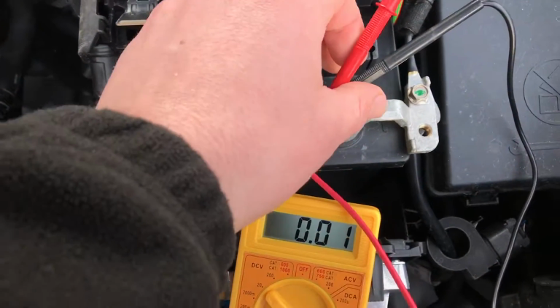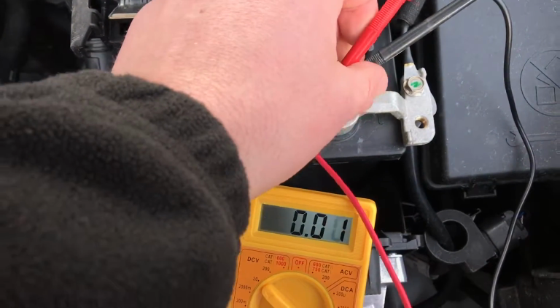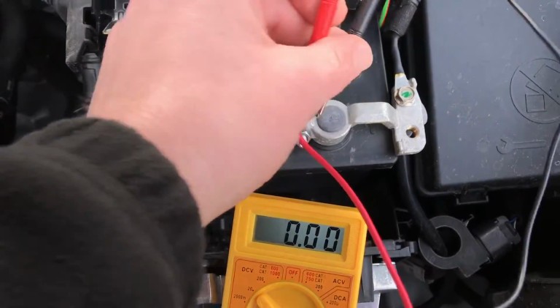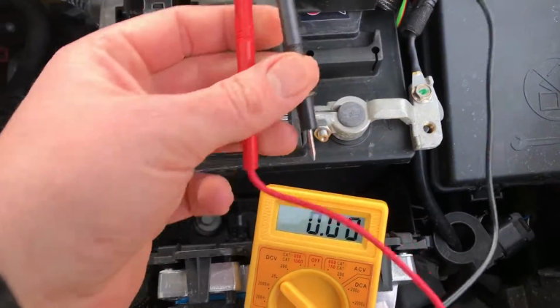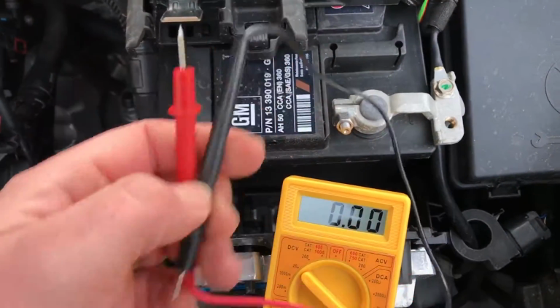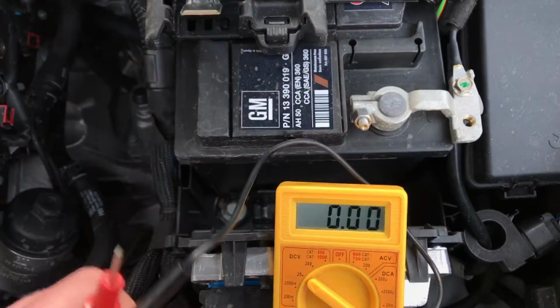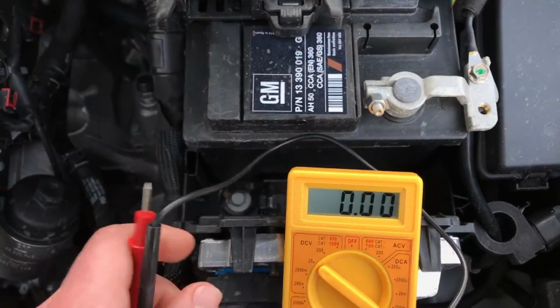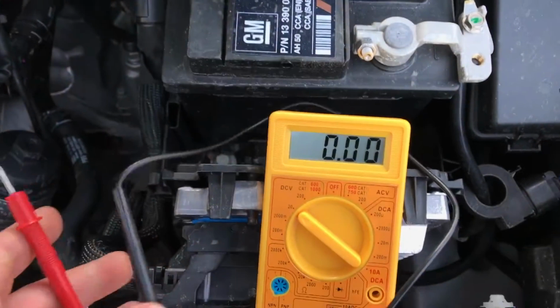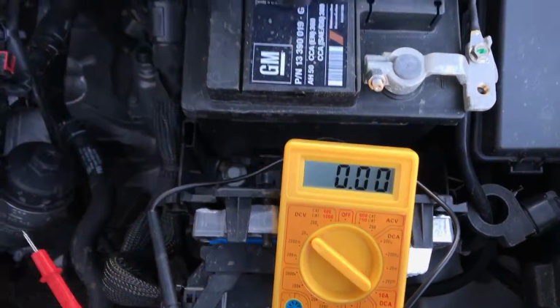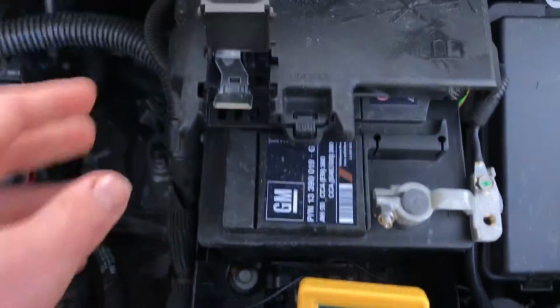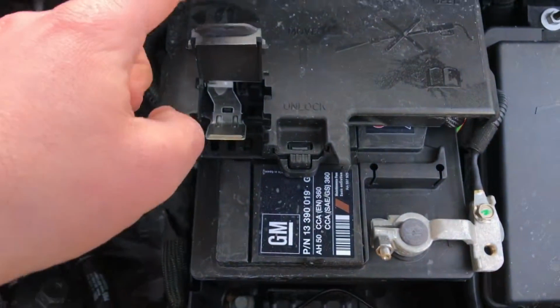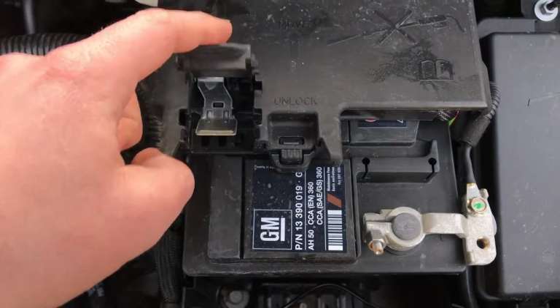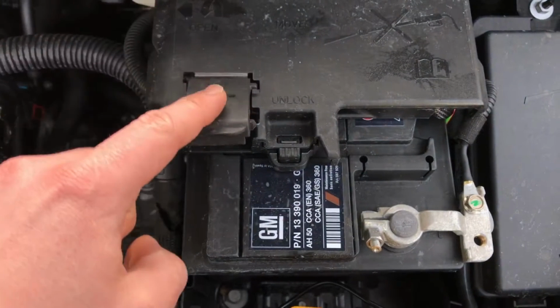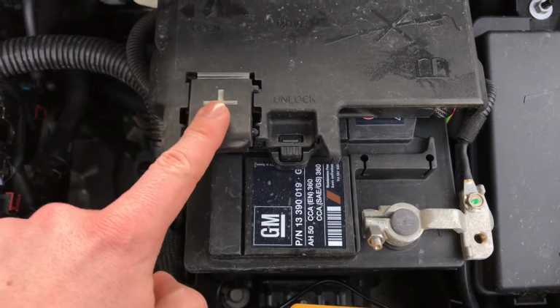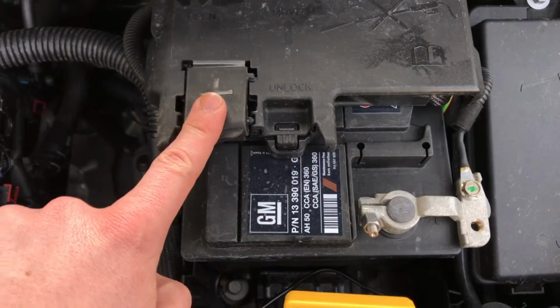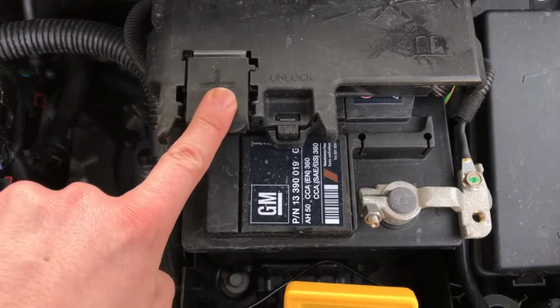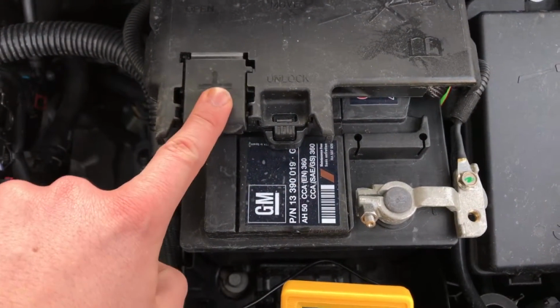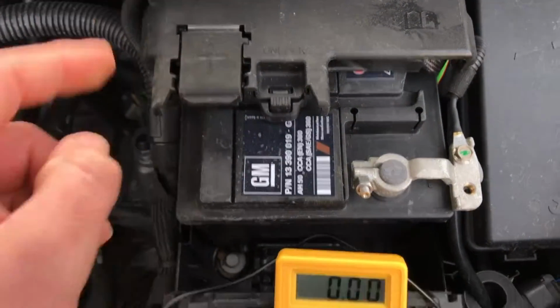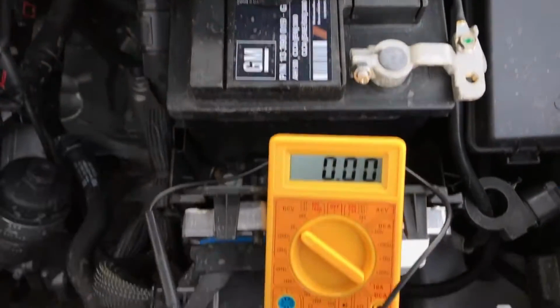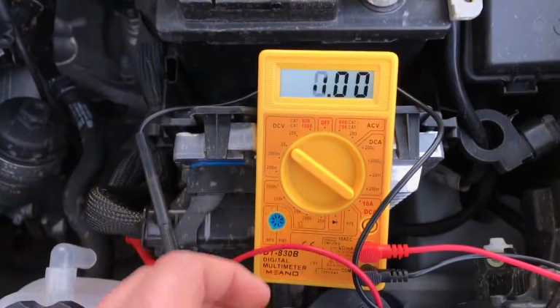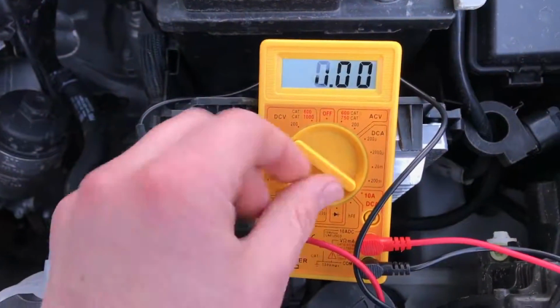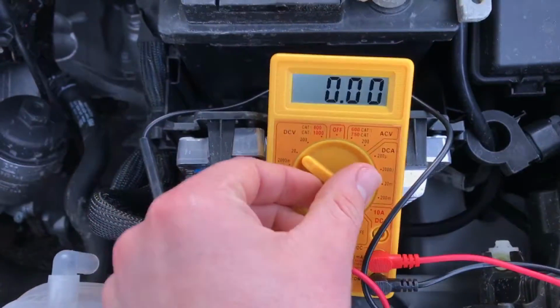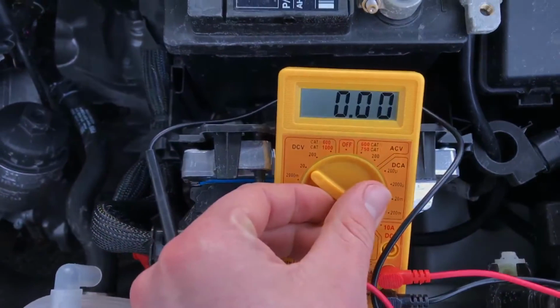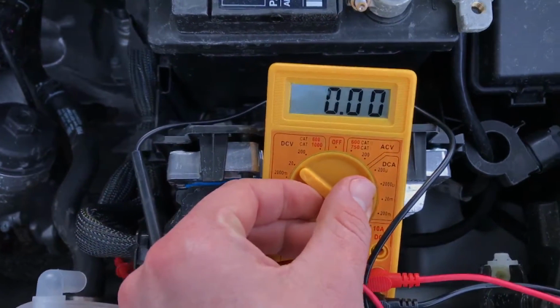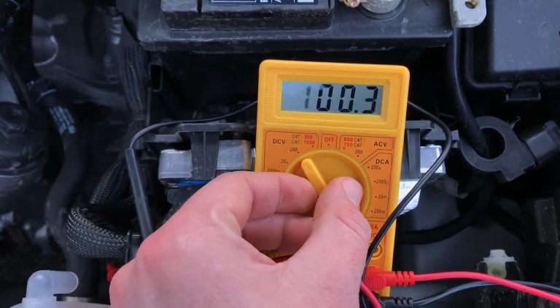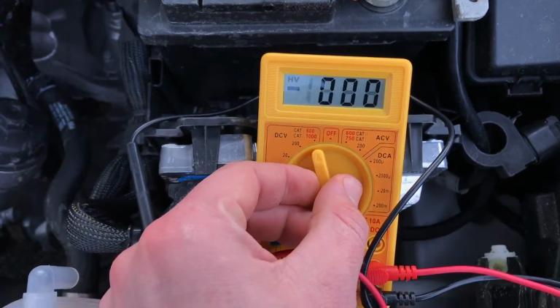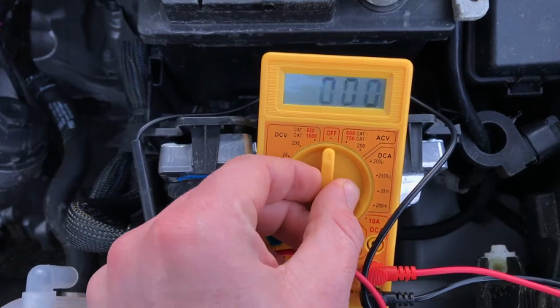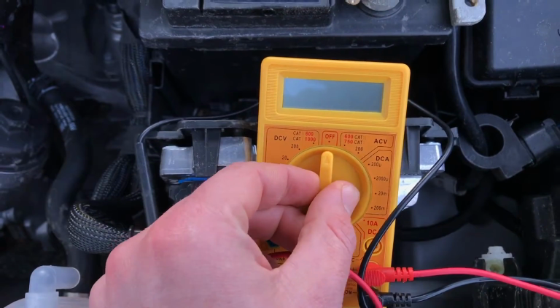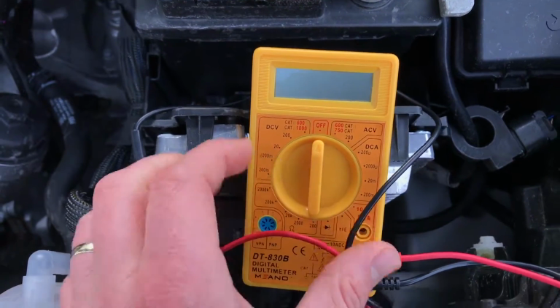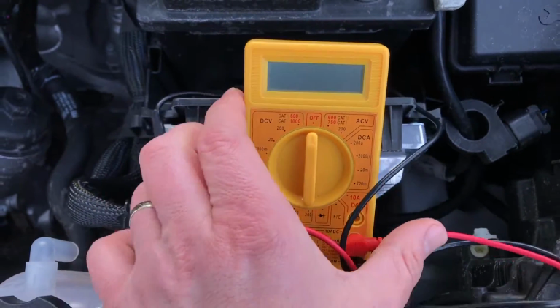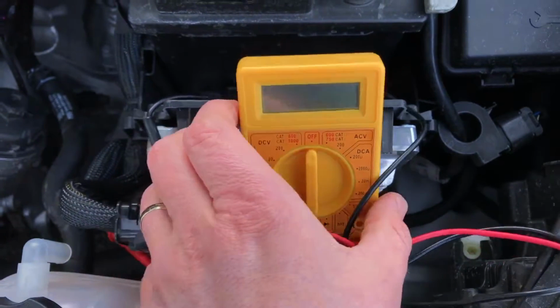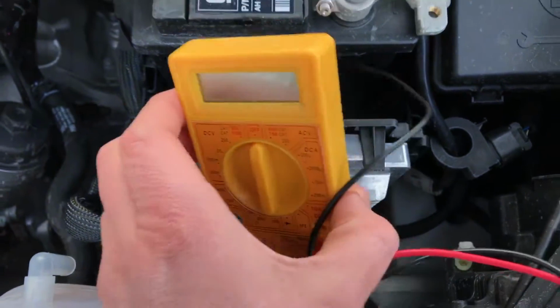After you checked it, disconnect all. Close the cover and switch your multimeter off. Good job.